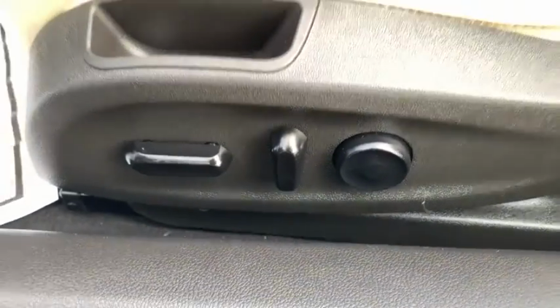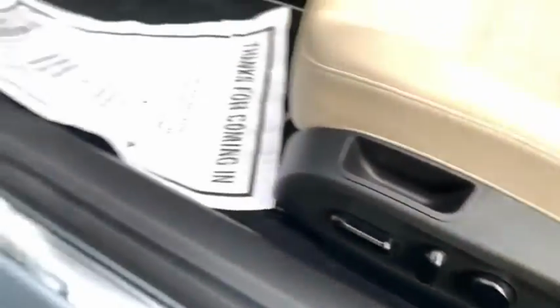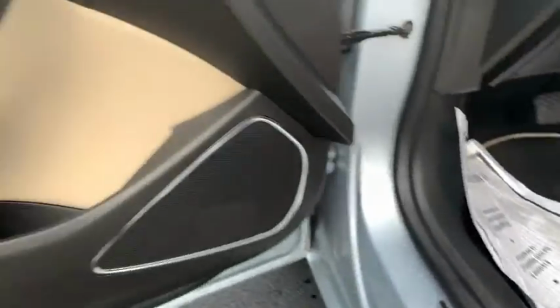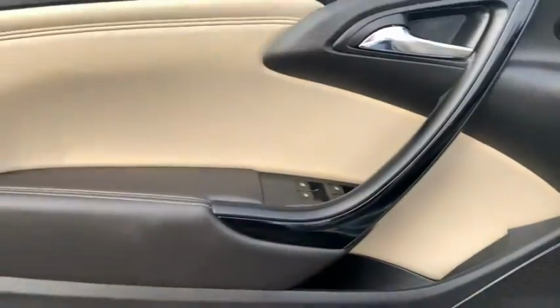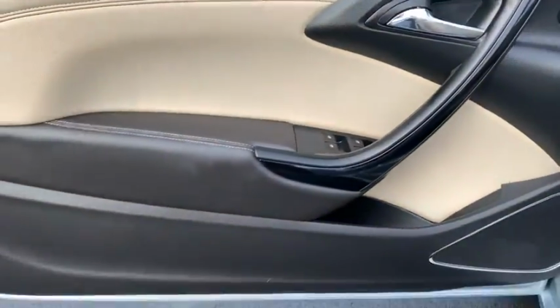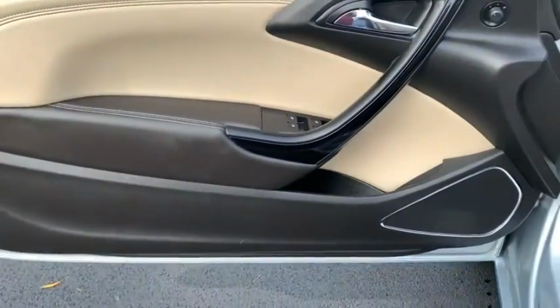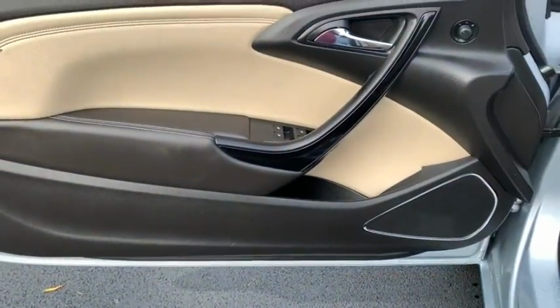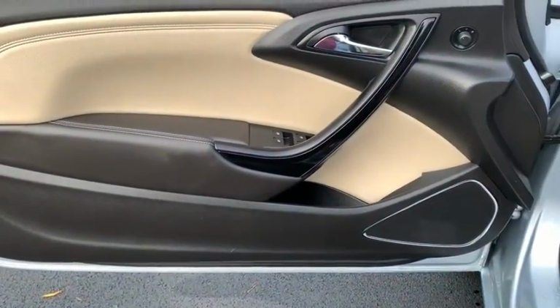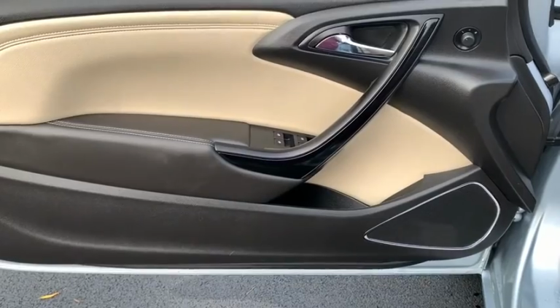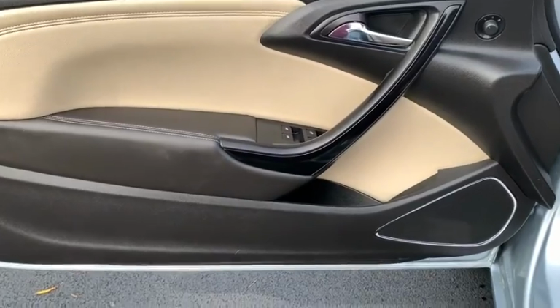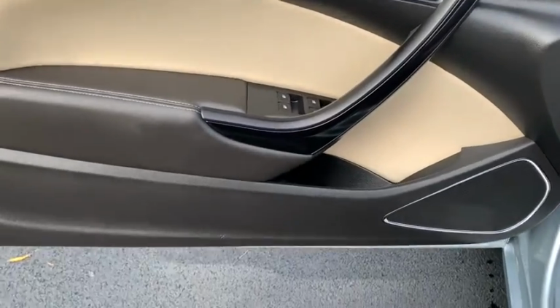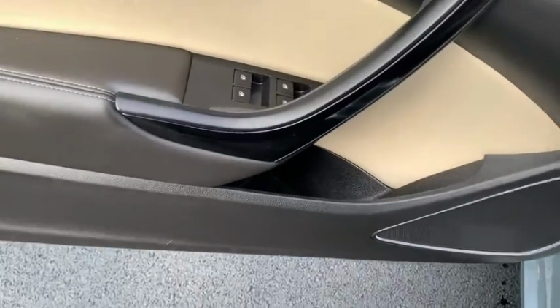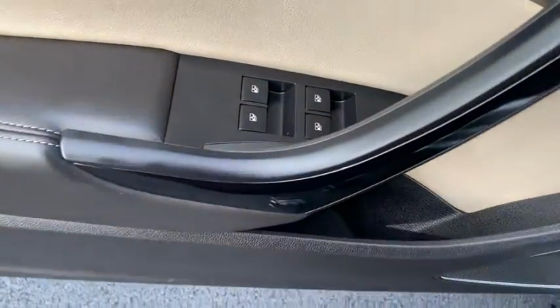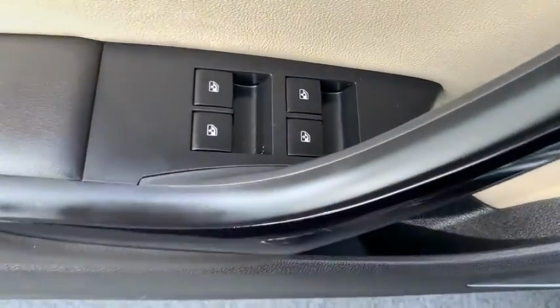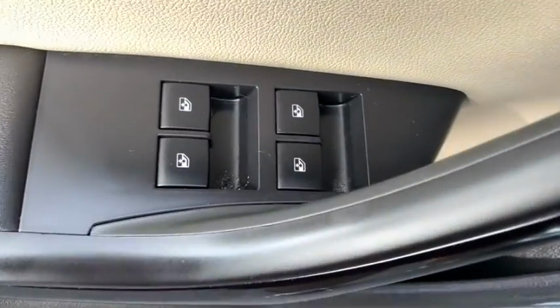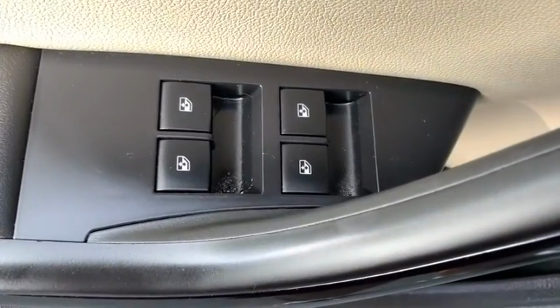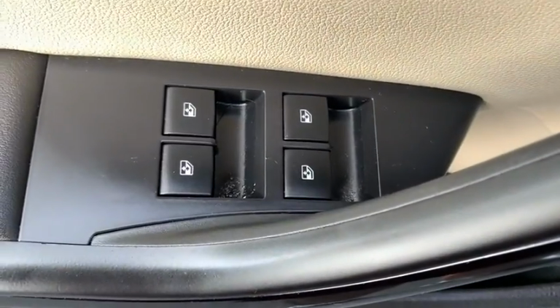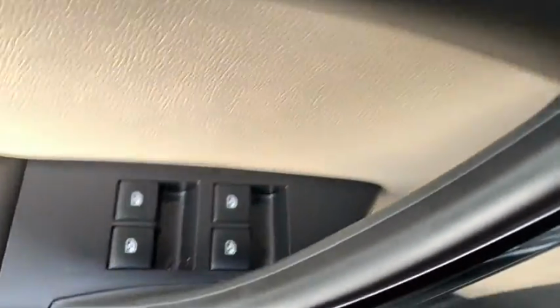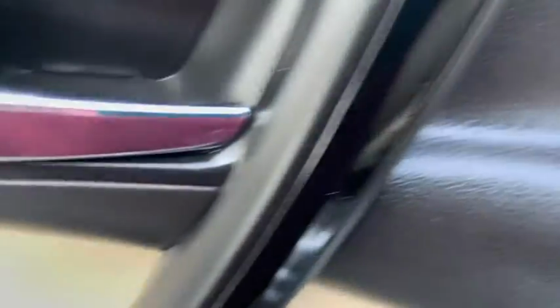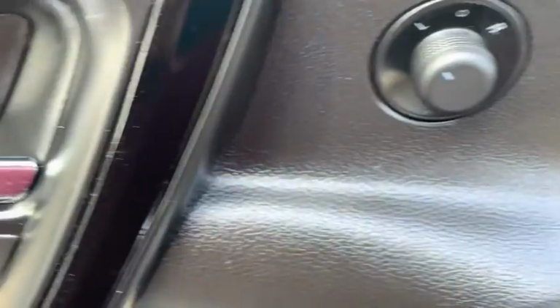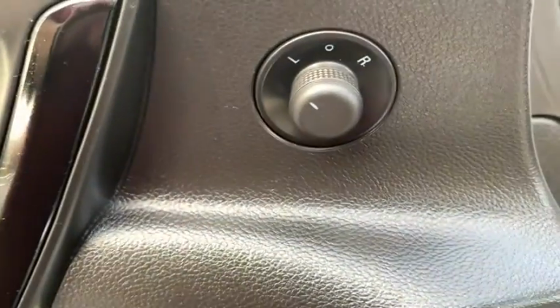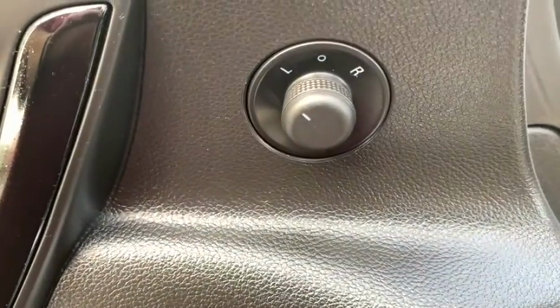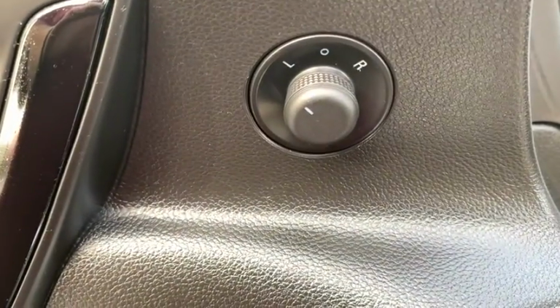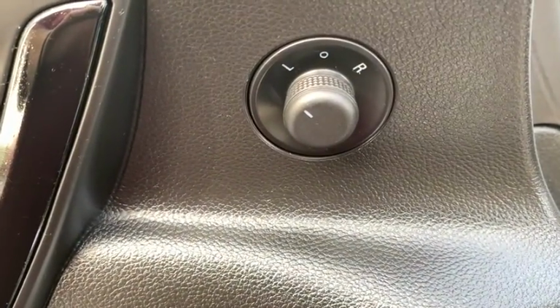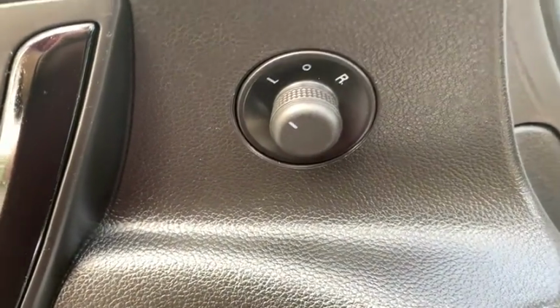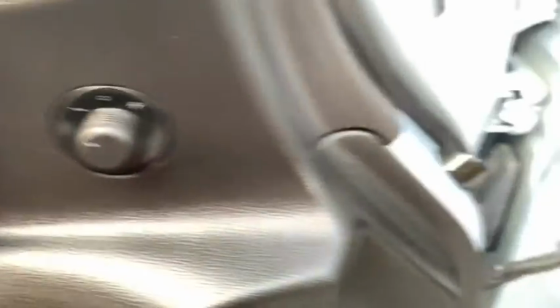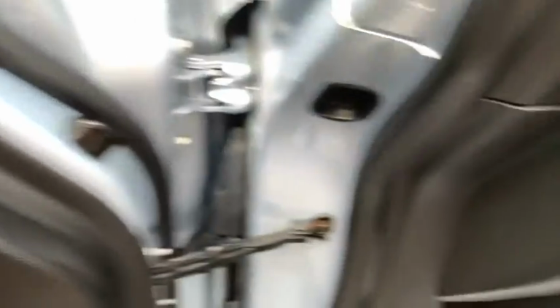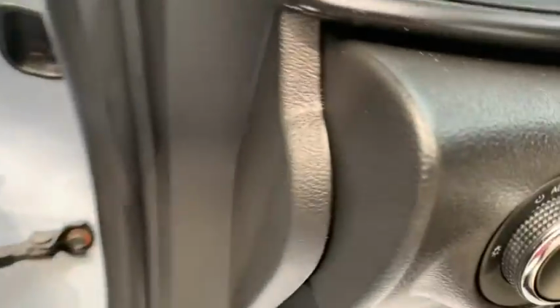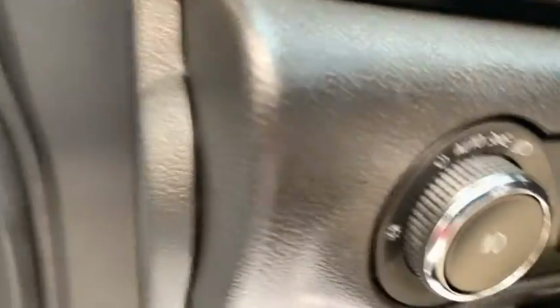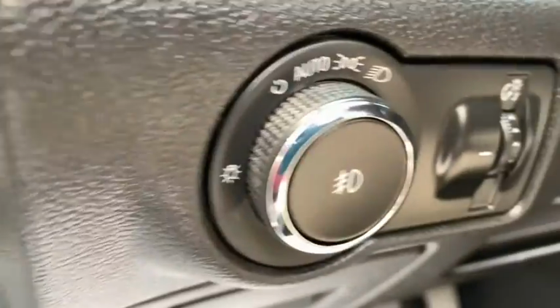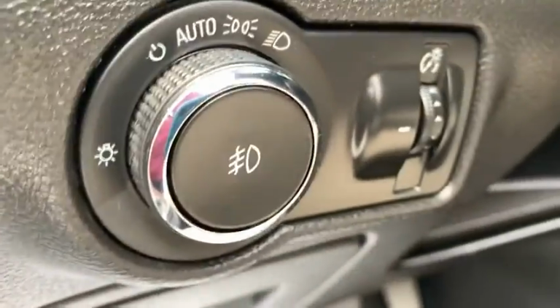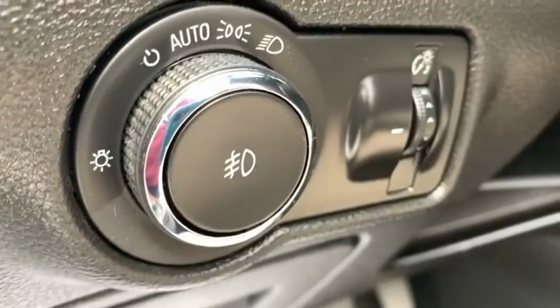Fog lights, power windows, rear window defroster, electronic stability control, security system, compass, heated front seats, heated steering wheel, driver and front passenger heated seats, CD player, trip computer, tachometer.